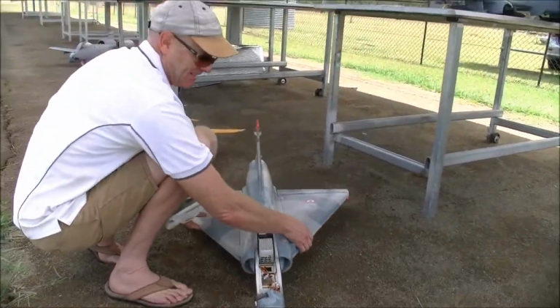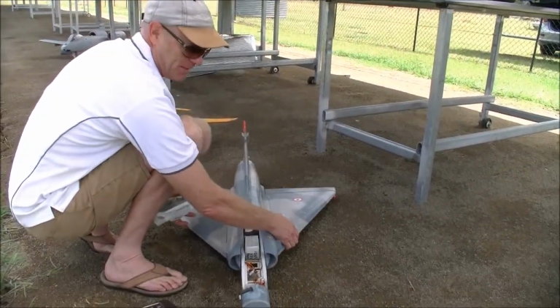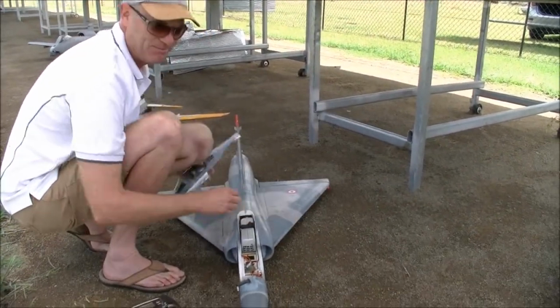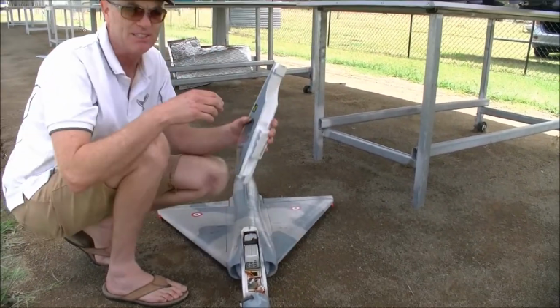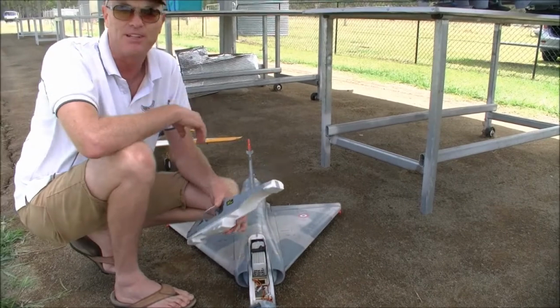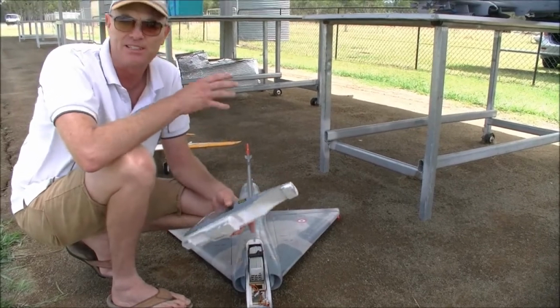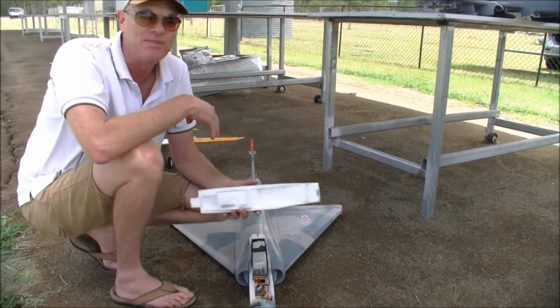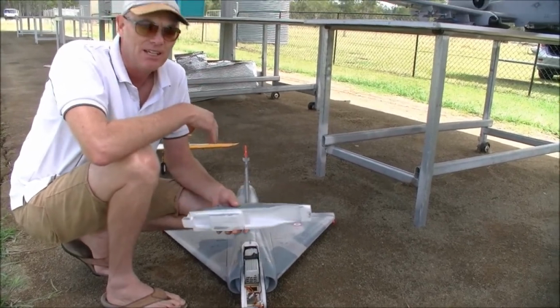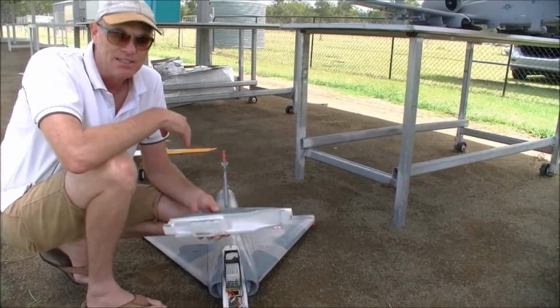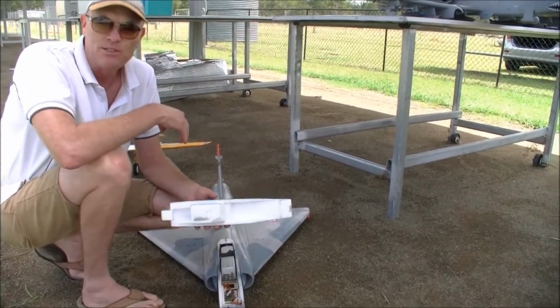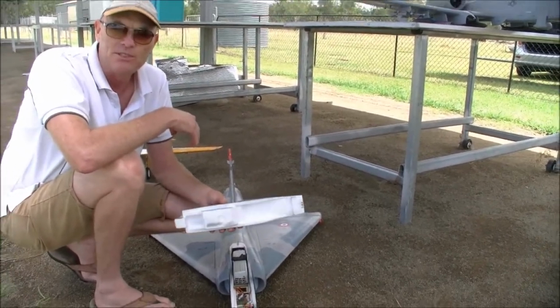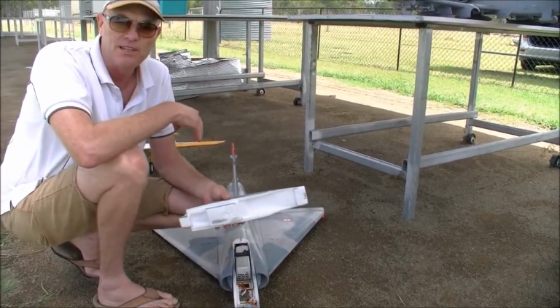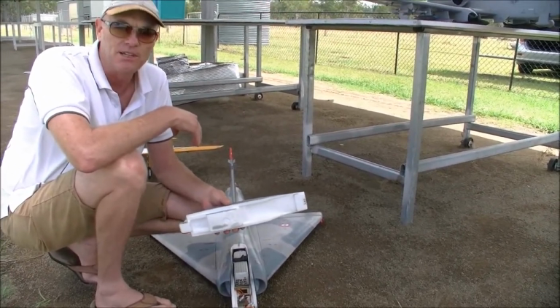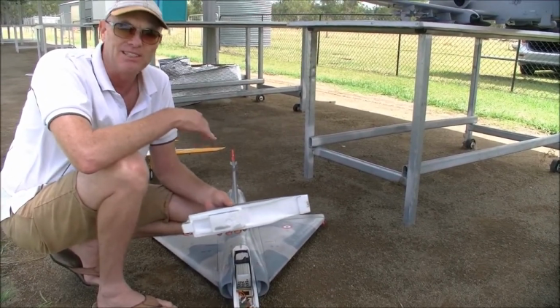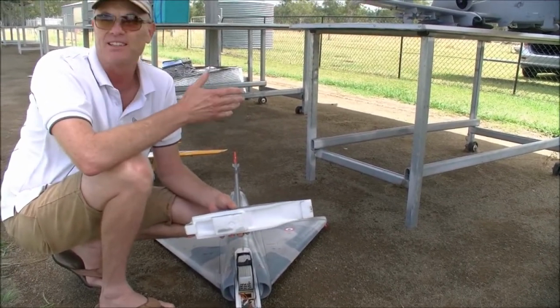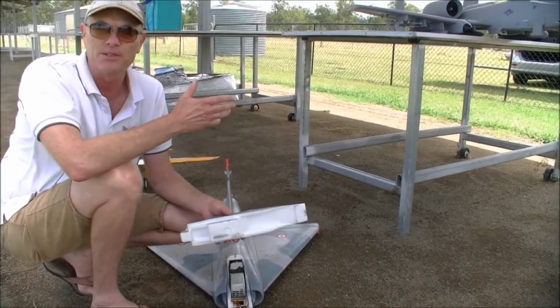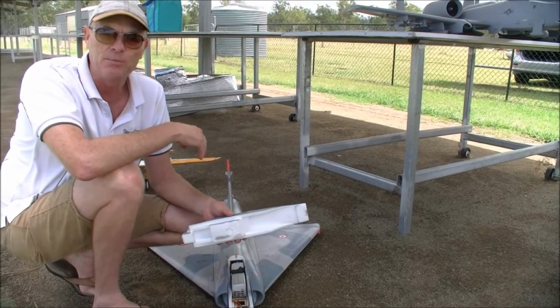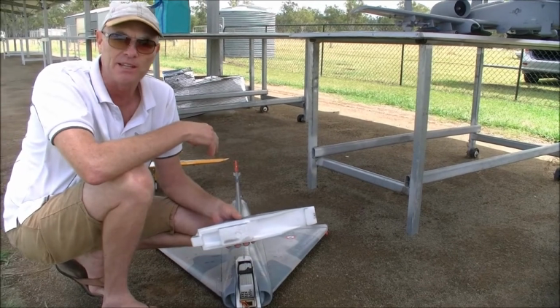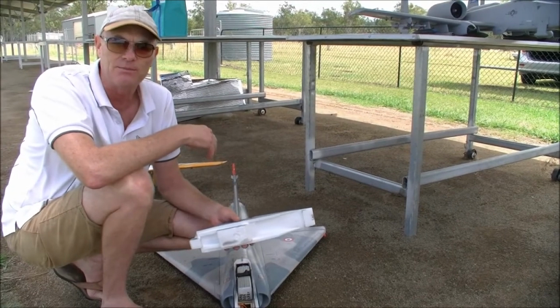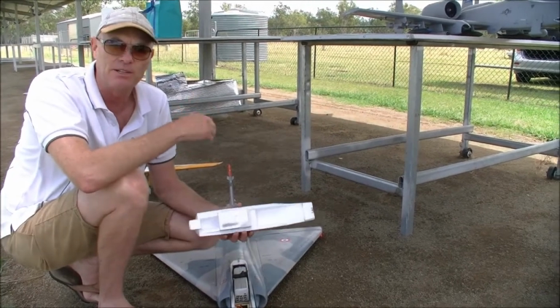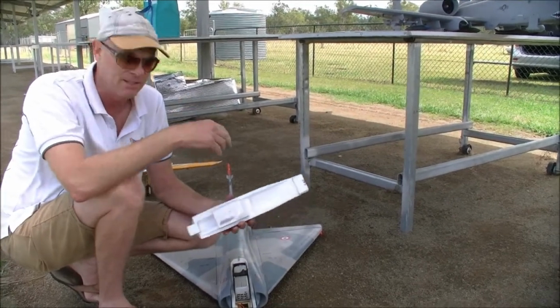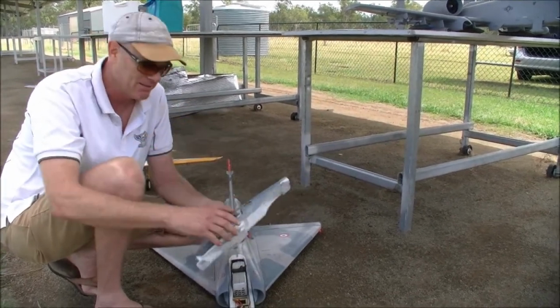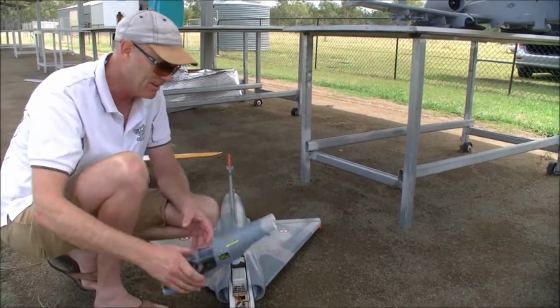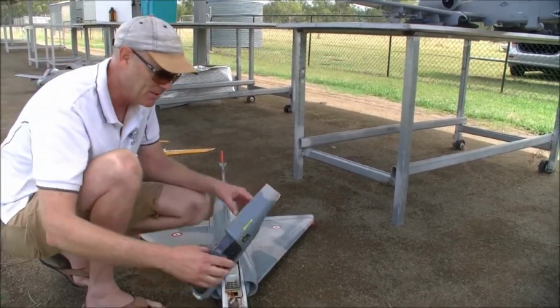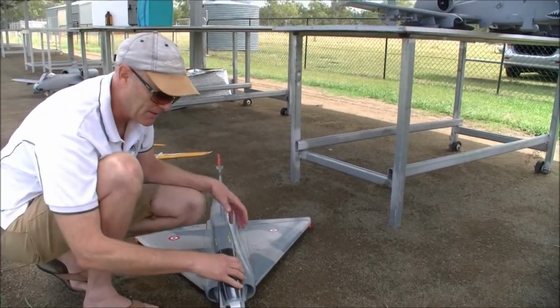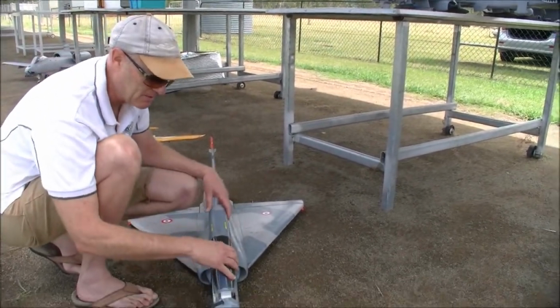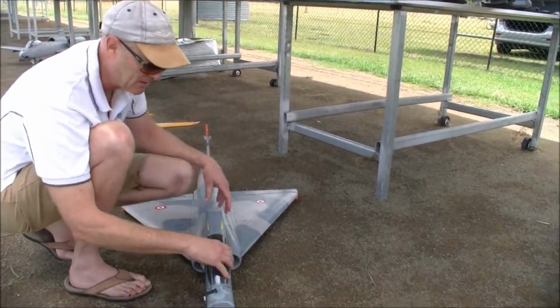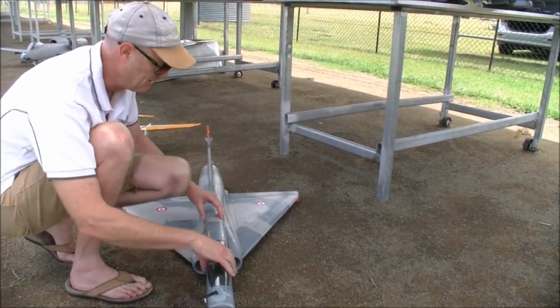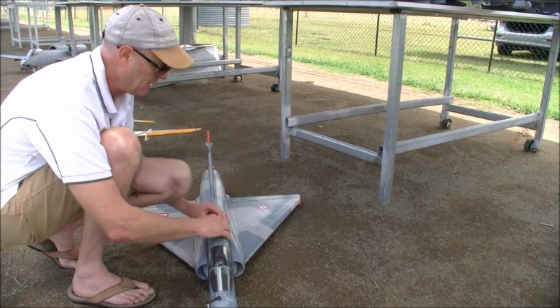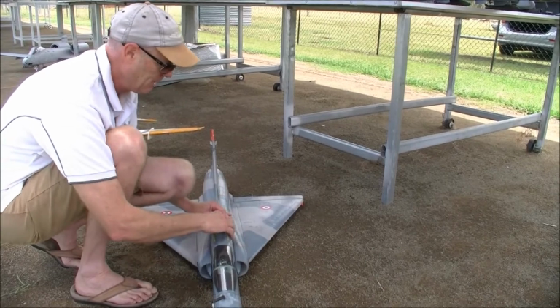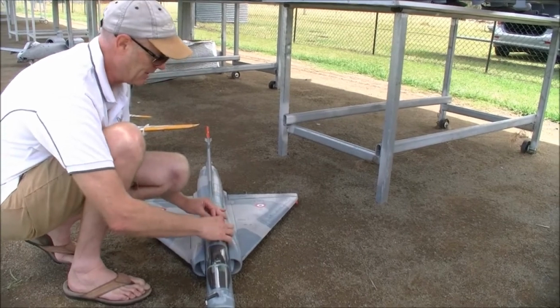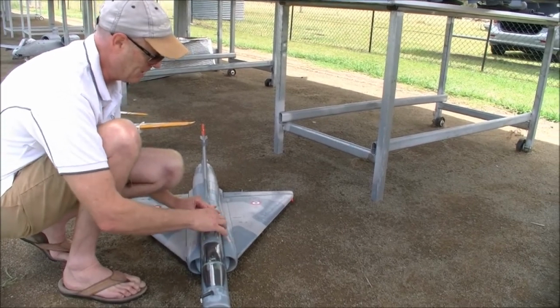250 grams came out when I got rid of the undercarriage, so it should be pretty easy to fly. It's coming in at 2.2 kilos flying weight — I'd say that's about what the fan's putting out, so about 1 to 1. Awesome. And not too heavy to hand launch. Apart from that, nothing changed.